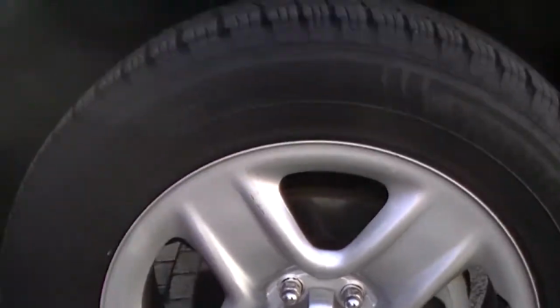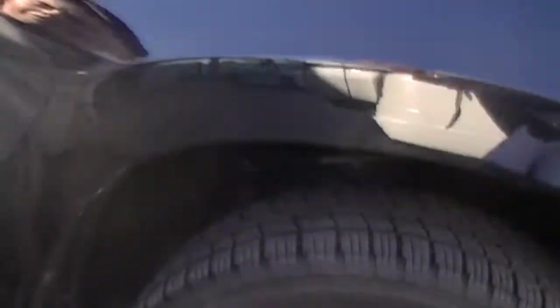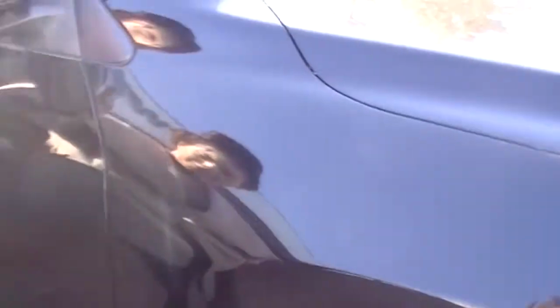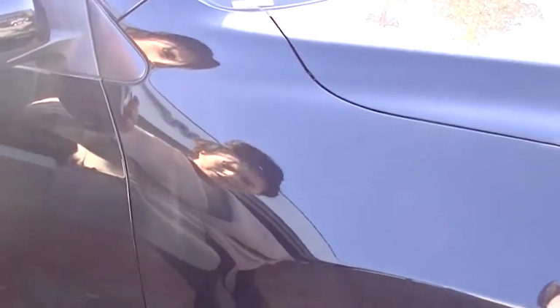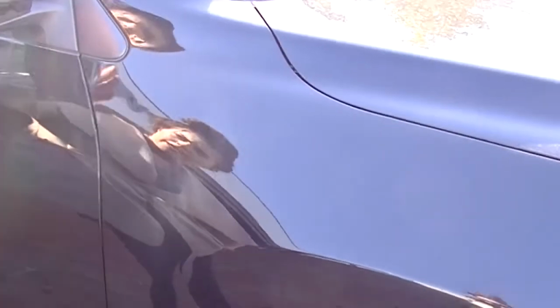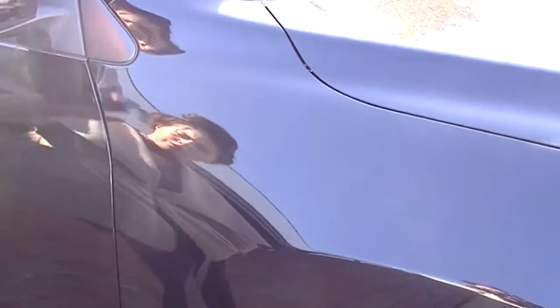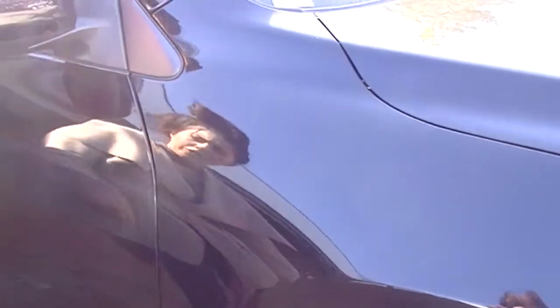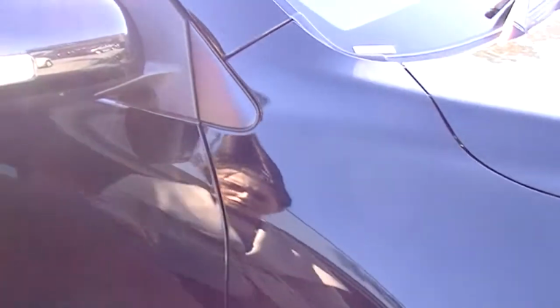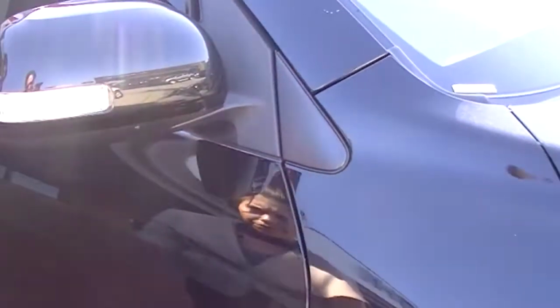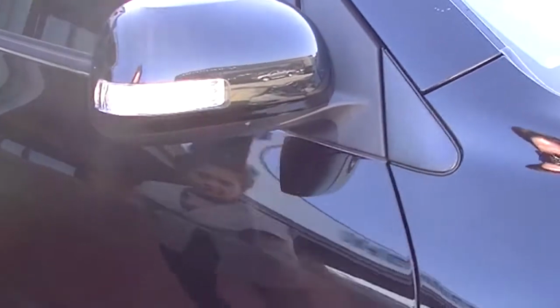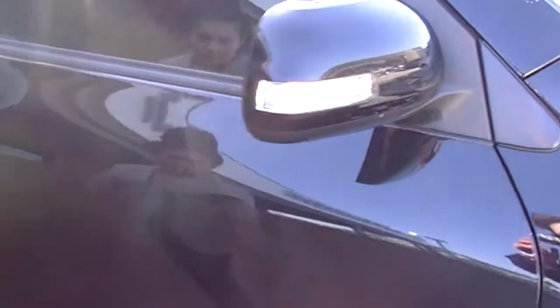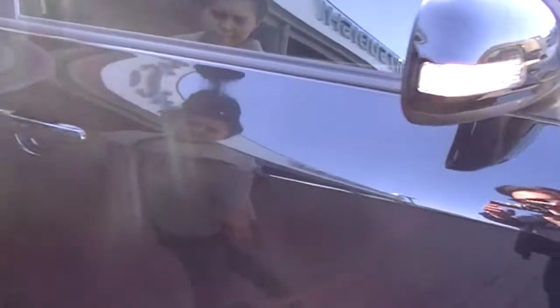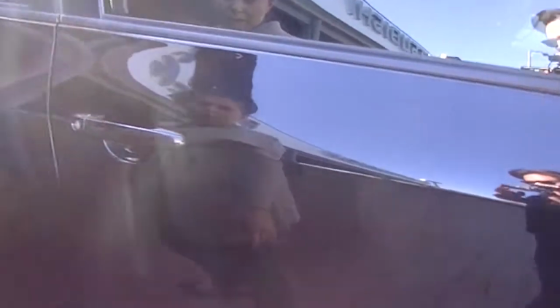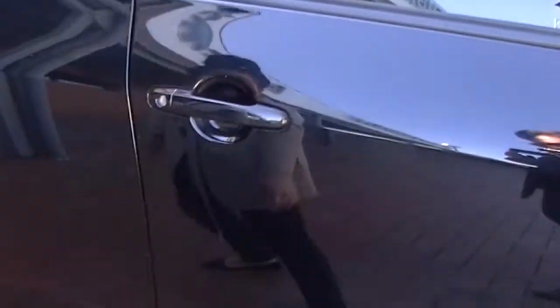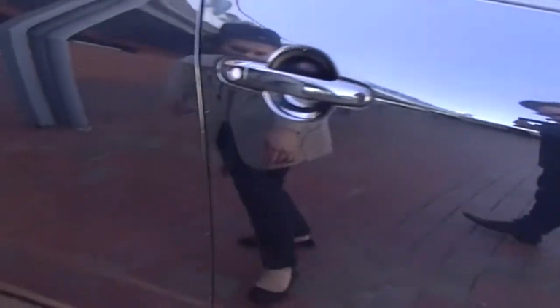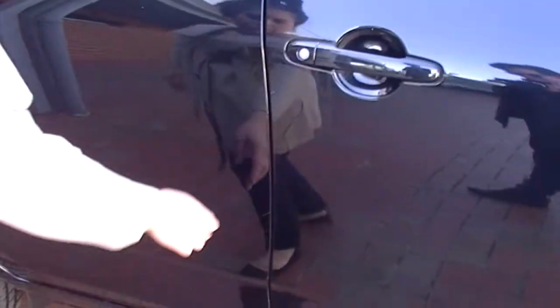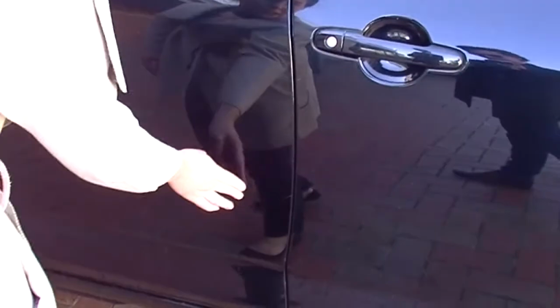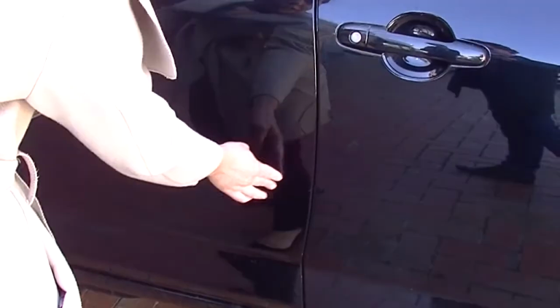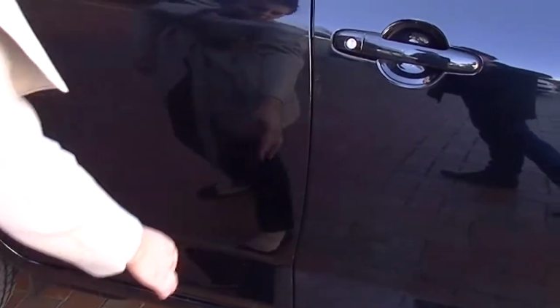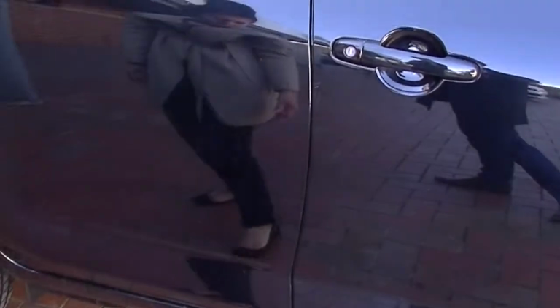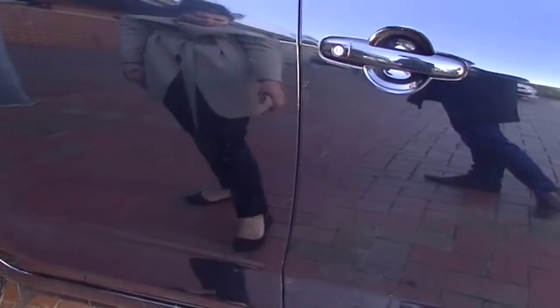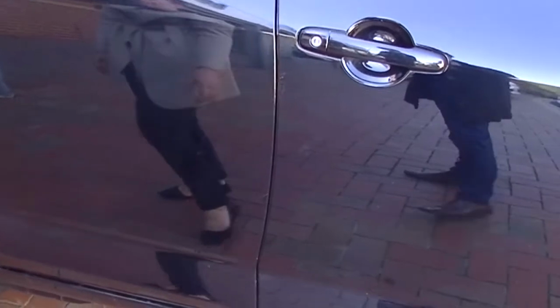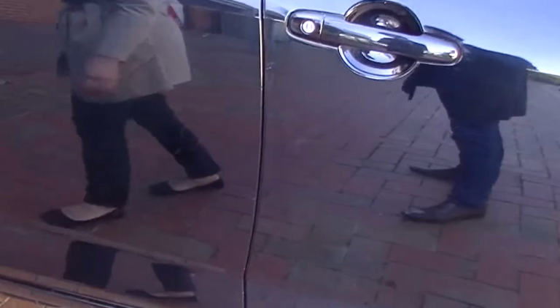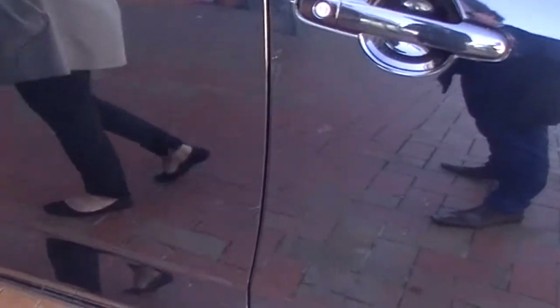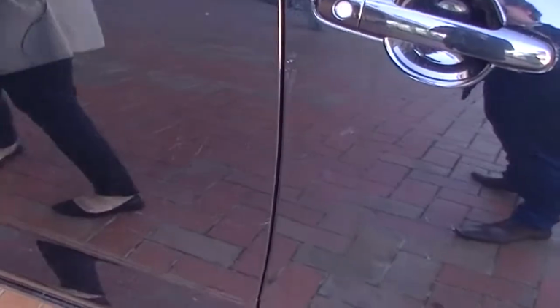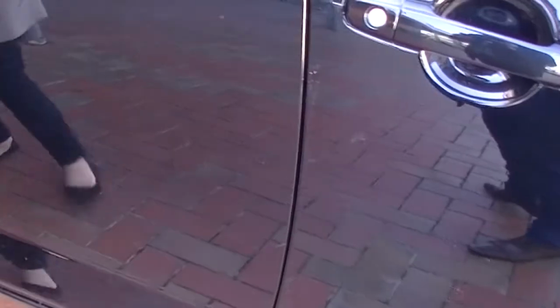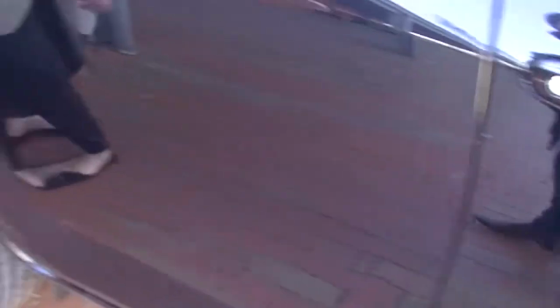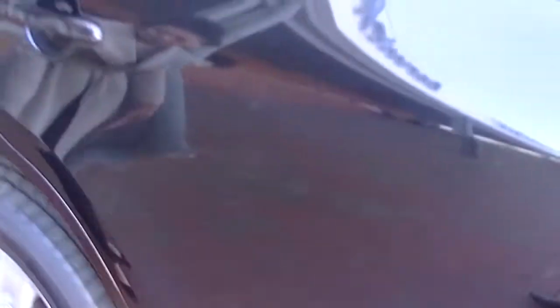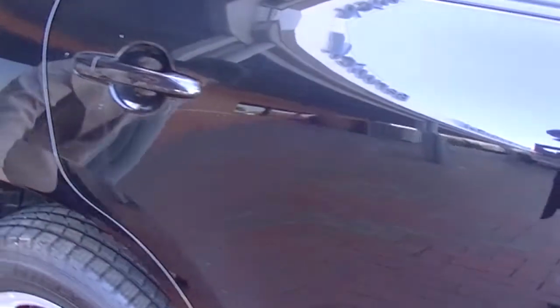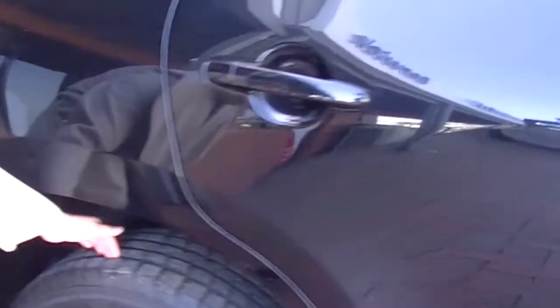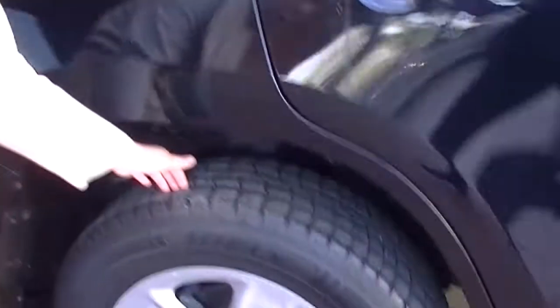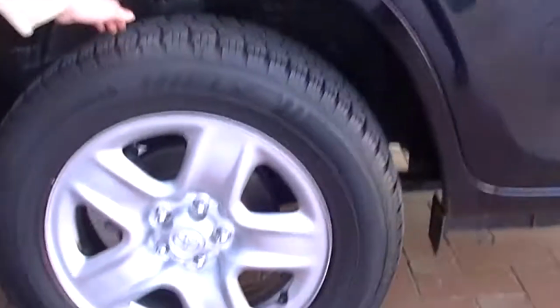Coming along around, you've got your nice side indicators on your colour-coded mirrors. And taking a look along, a couple of tiny little hairline scratches. Got your nice colour-coded door handles, and lots of tread on the tyres.